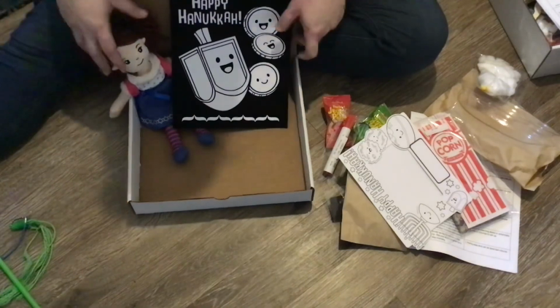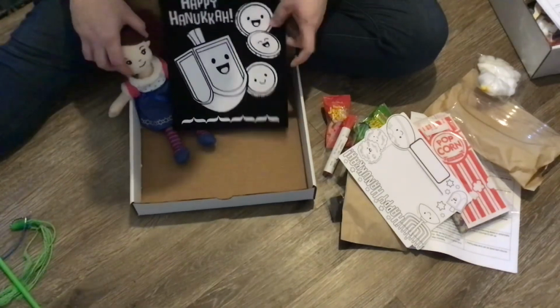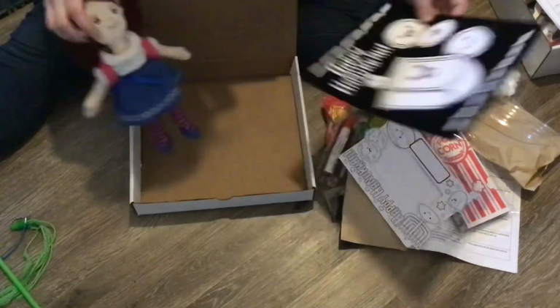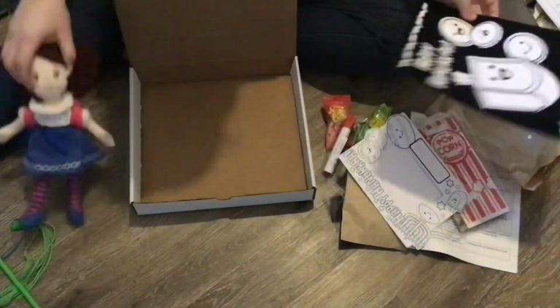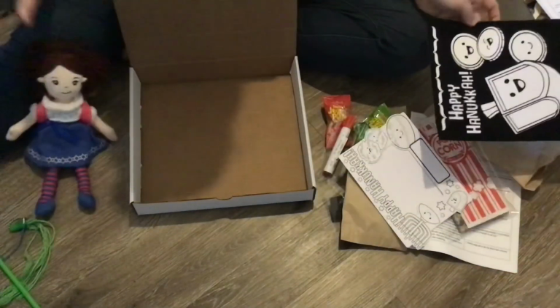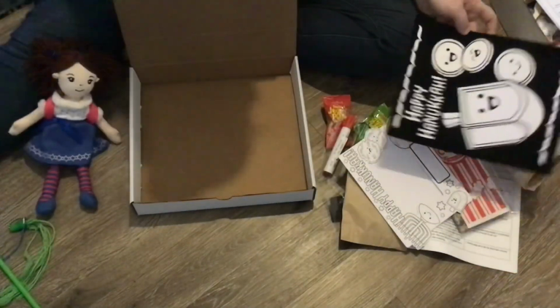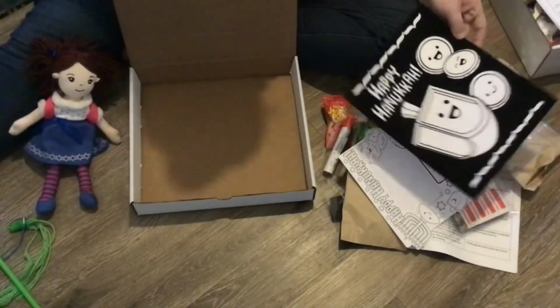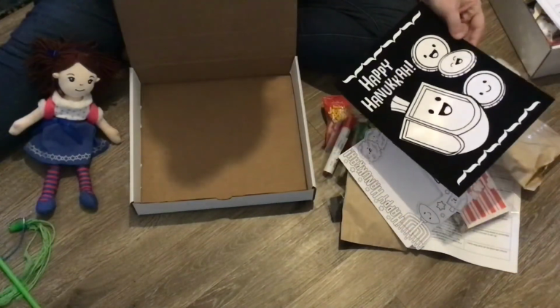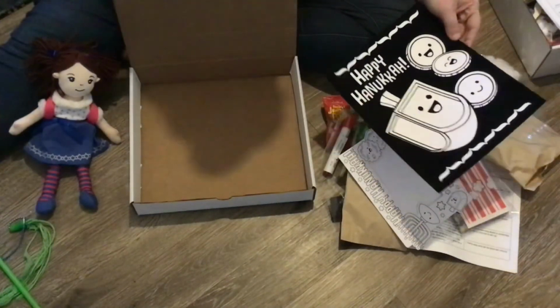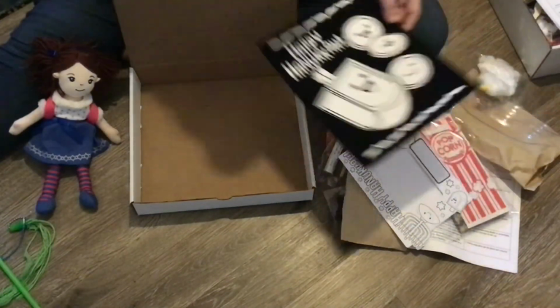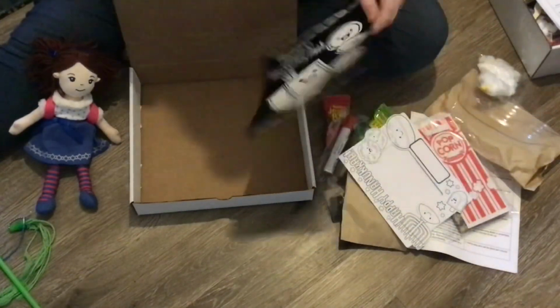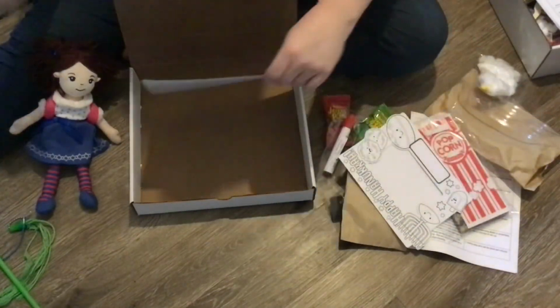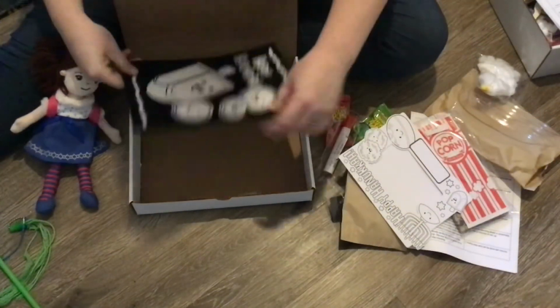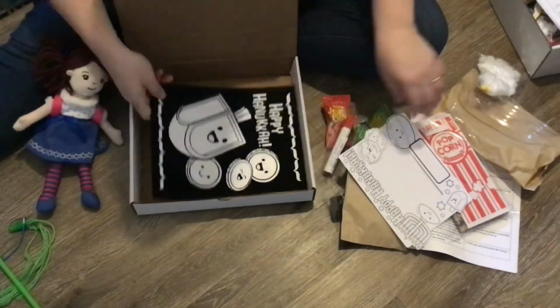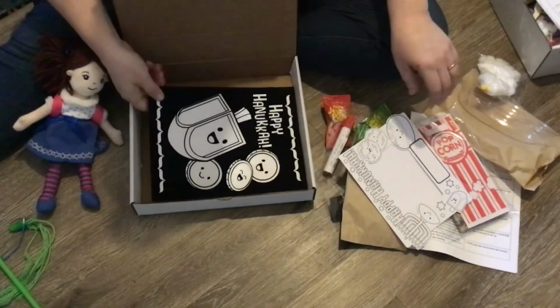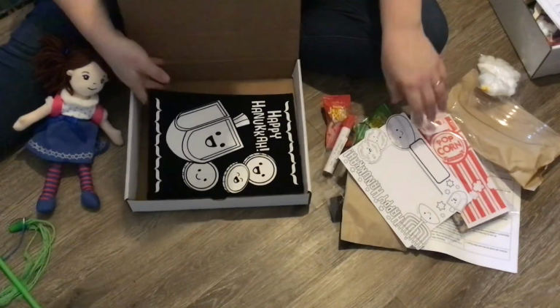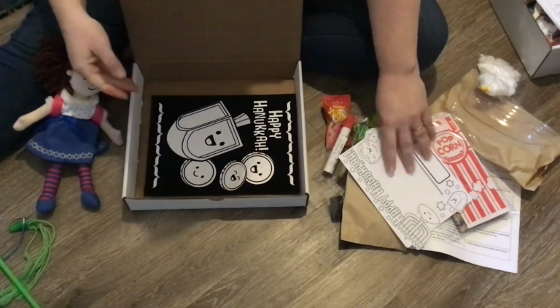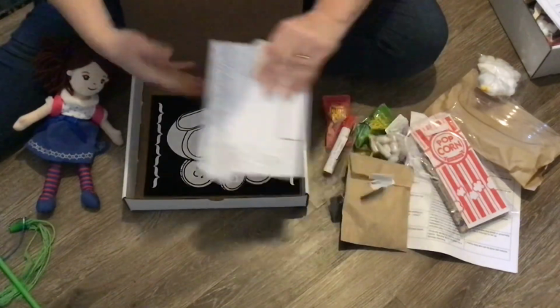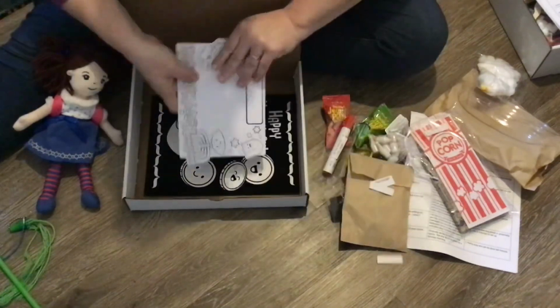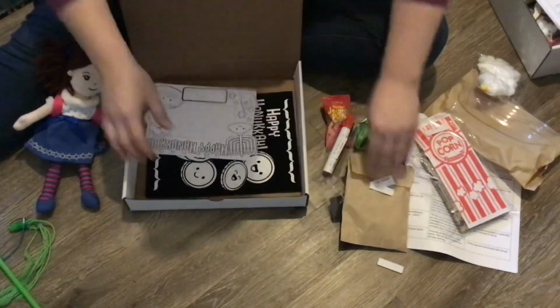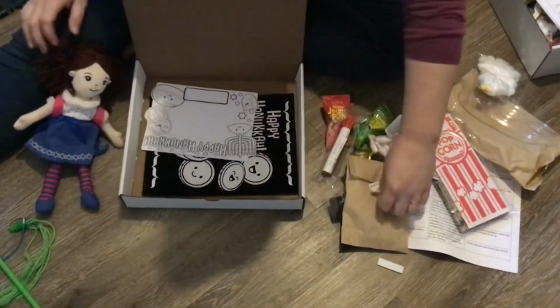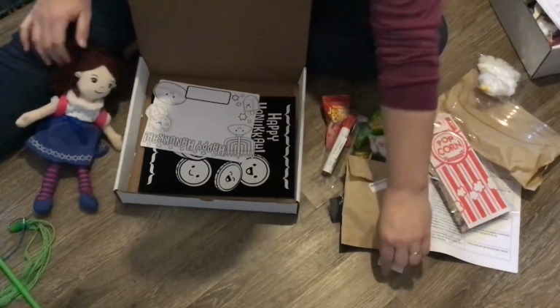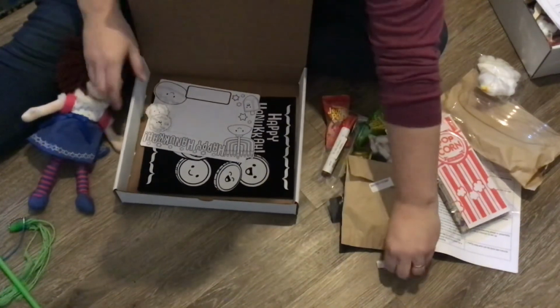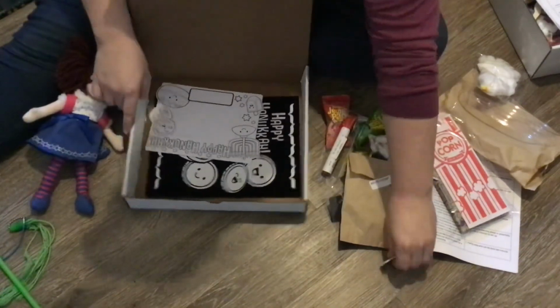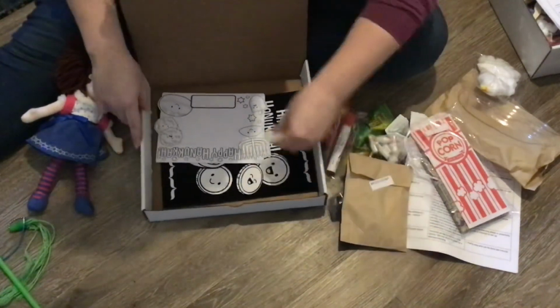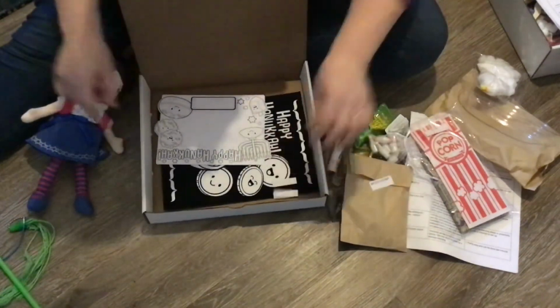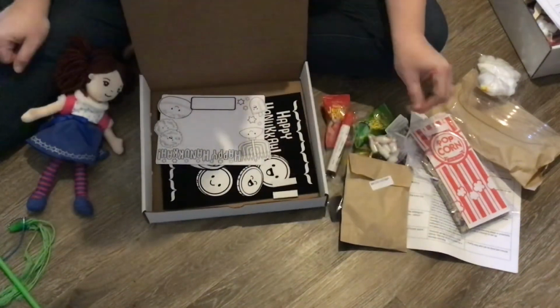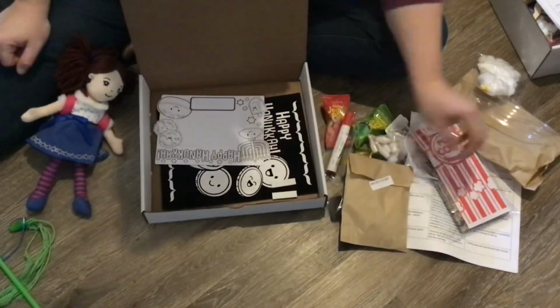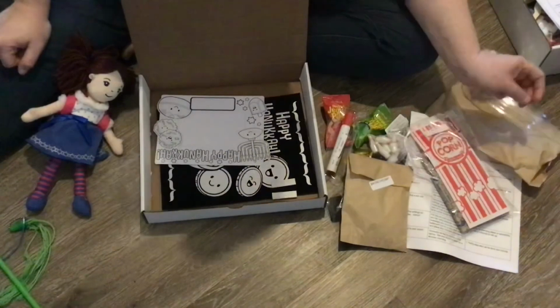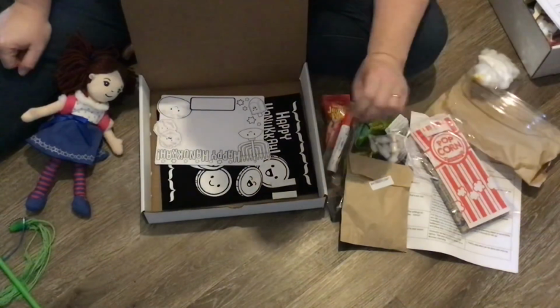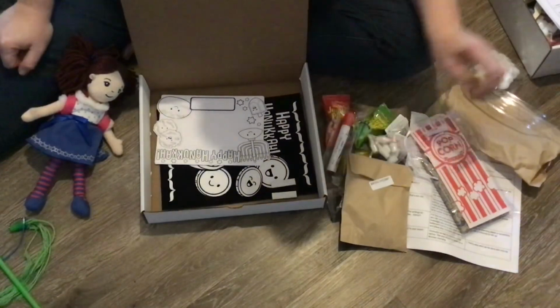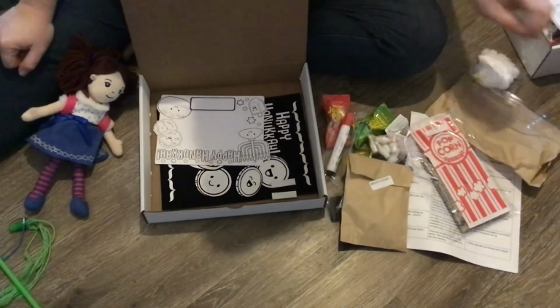So that is the box — it's pretty easy because there's only eight days worth of stuff, but I hope it makes things fun and easy for you. Let me know if you have any other questions.